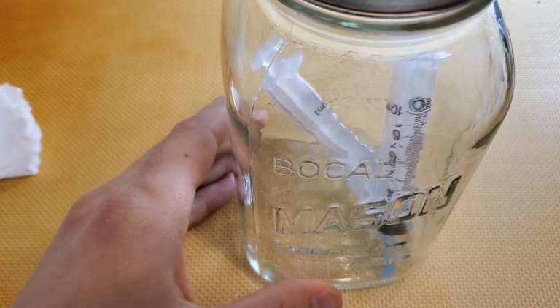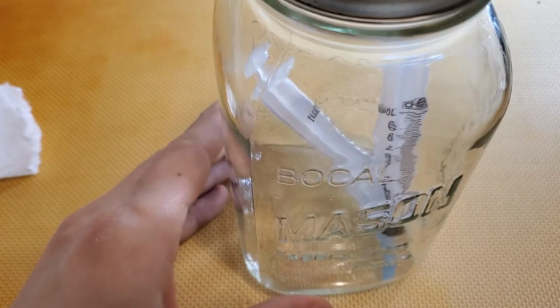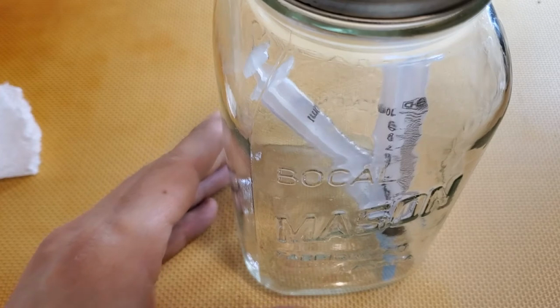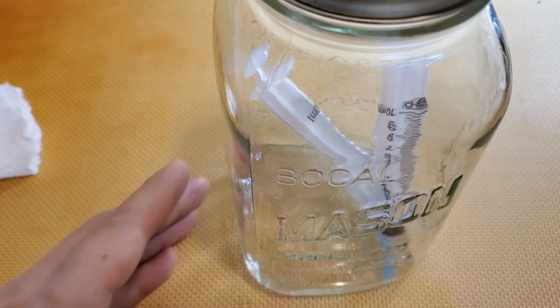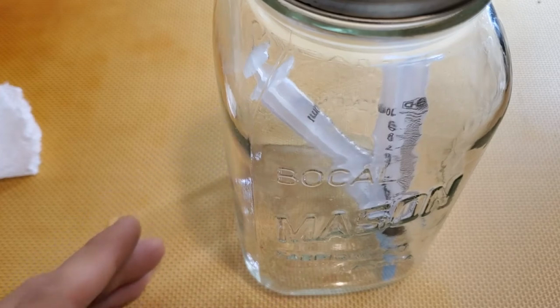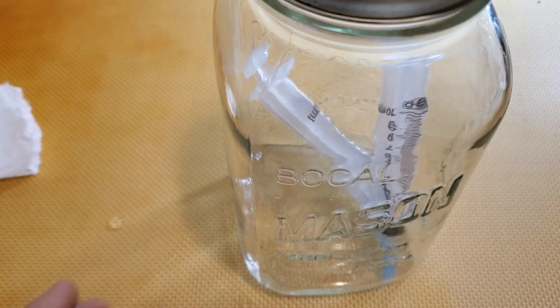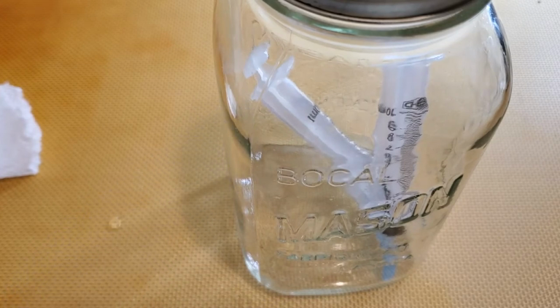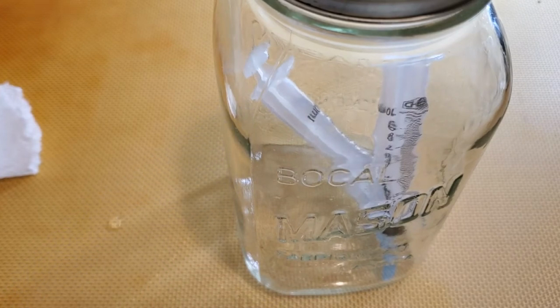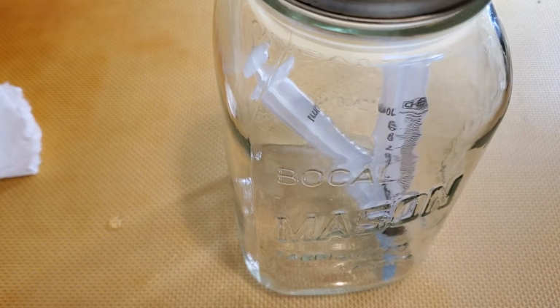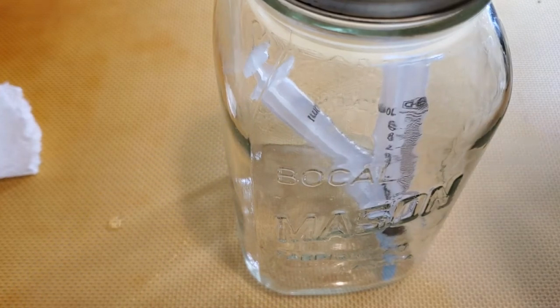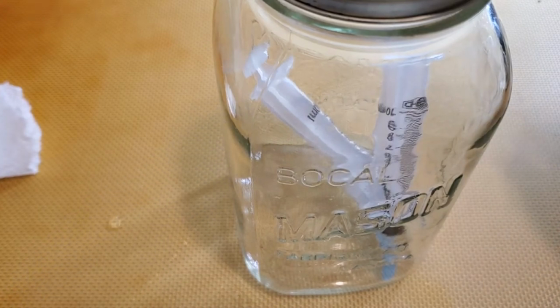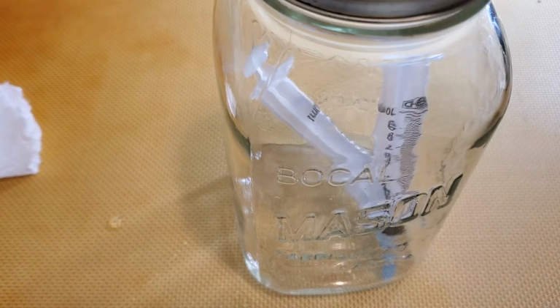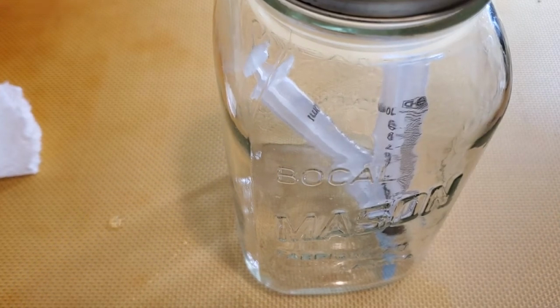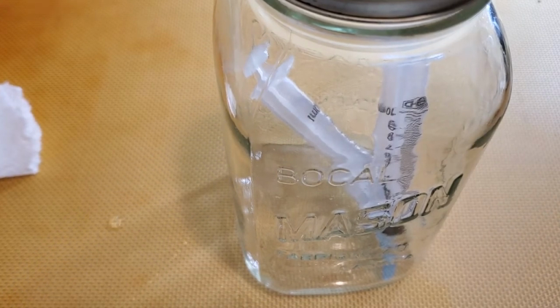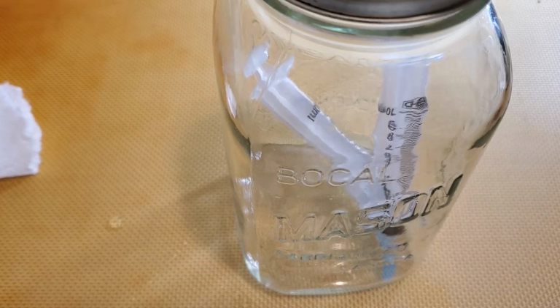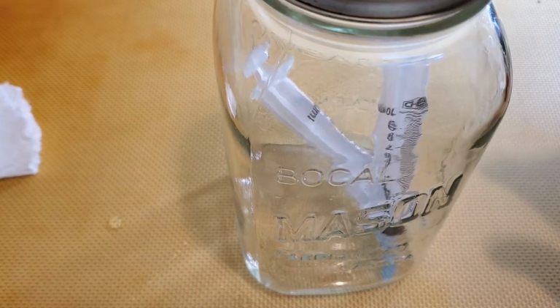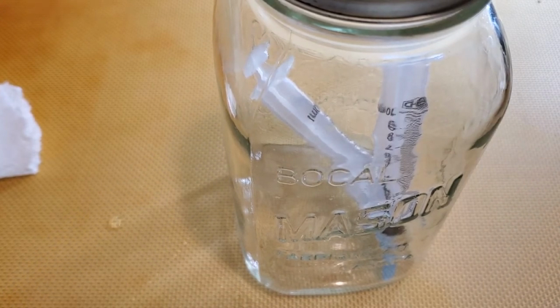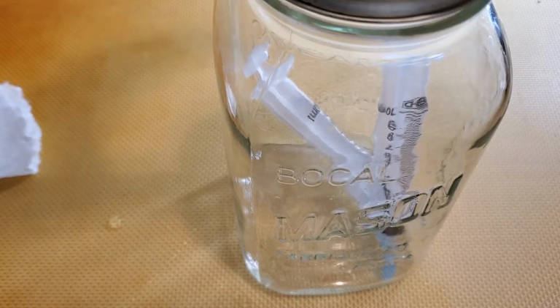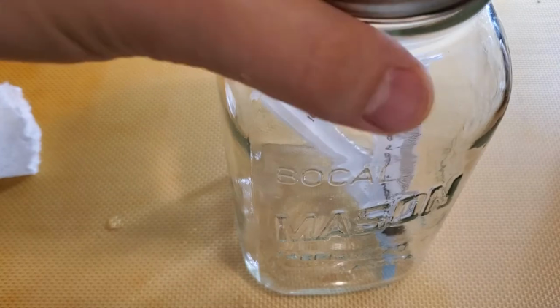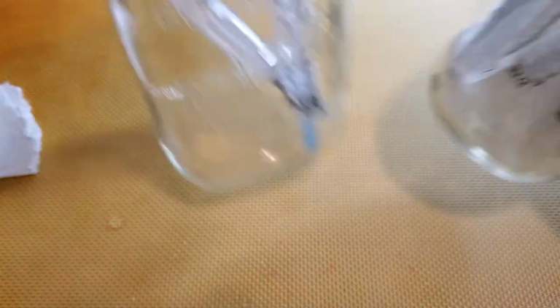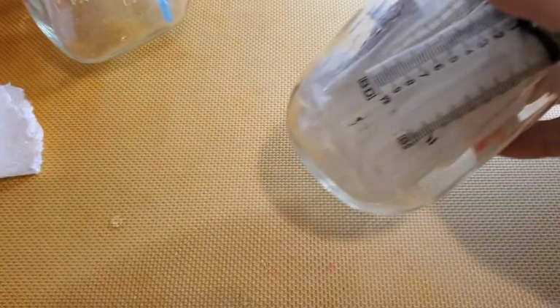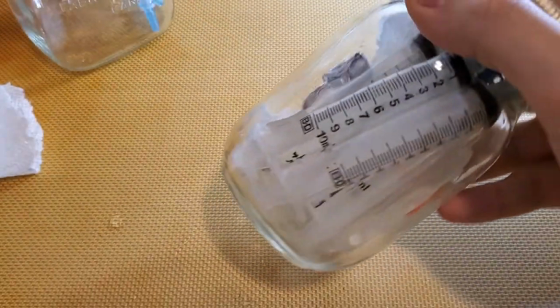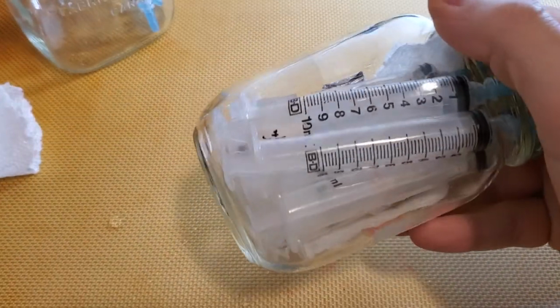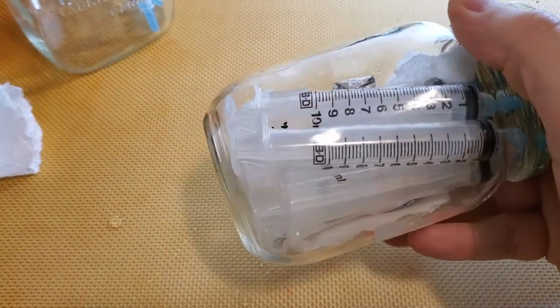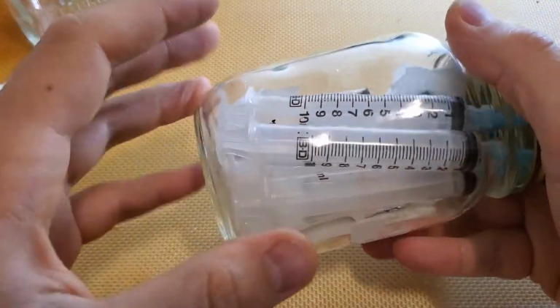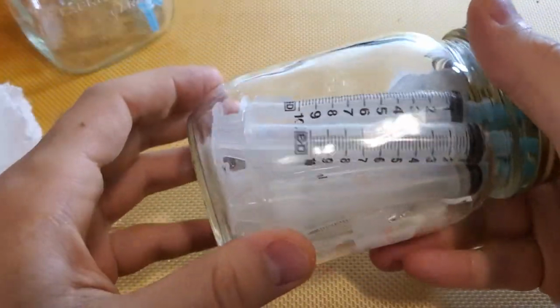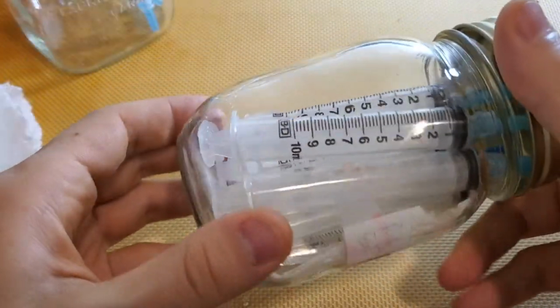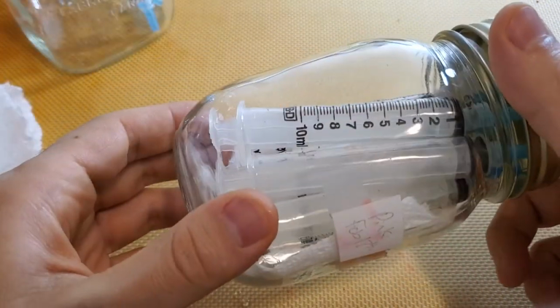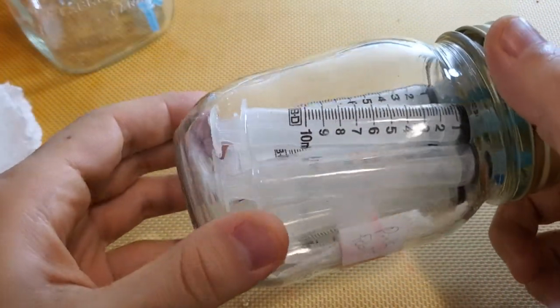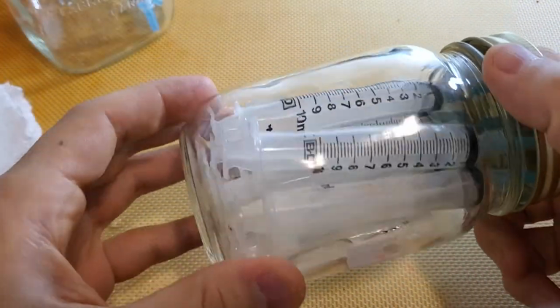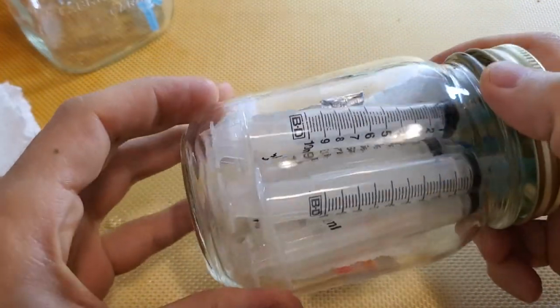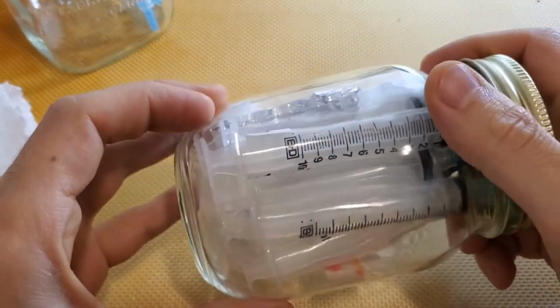After that, they should be 100% sterile and ready to go for any application you desire. Here is a jar that I have recently done, and all these syringes are sterilized and ready to go.